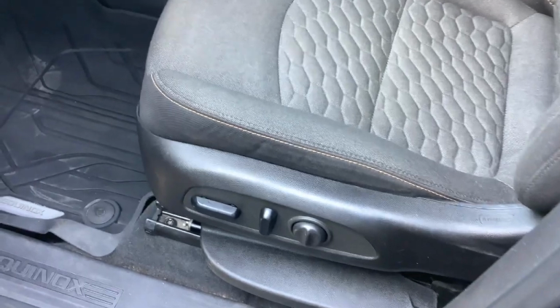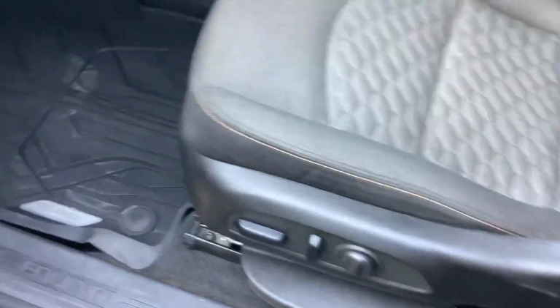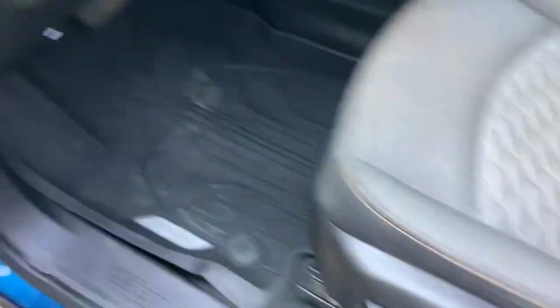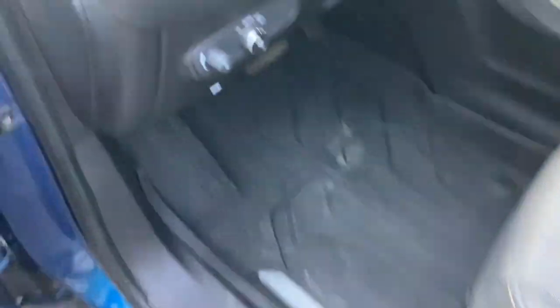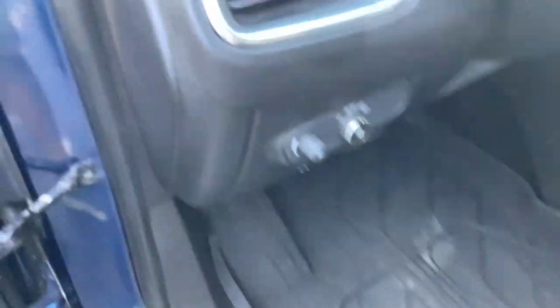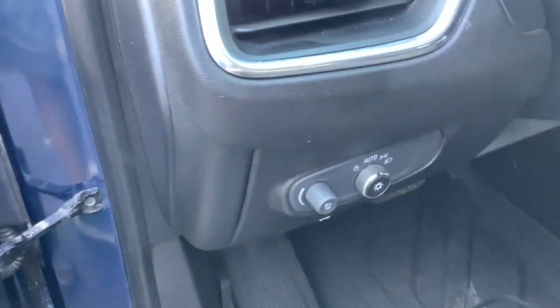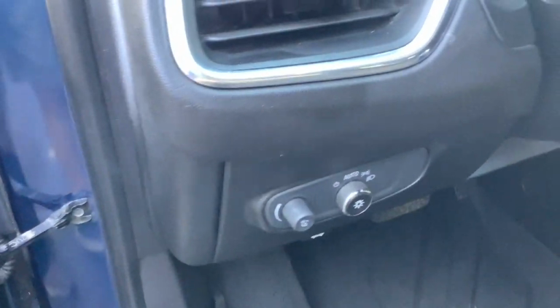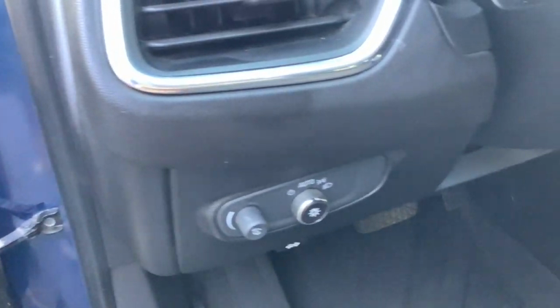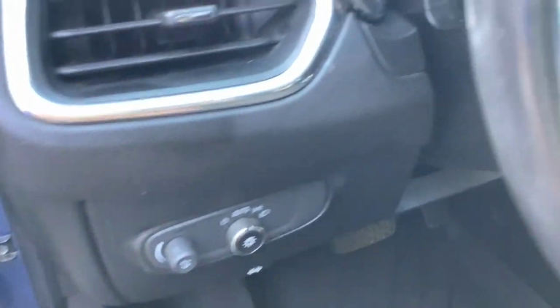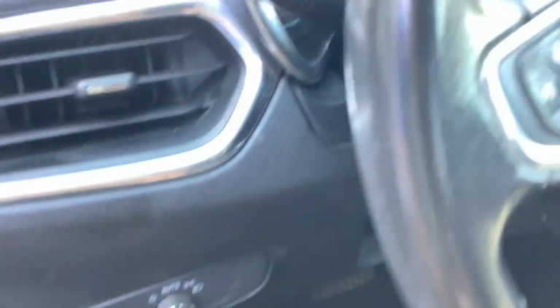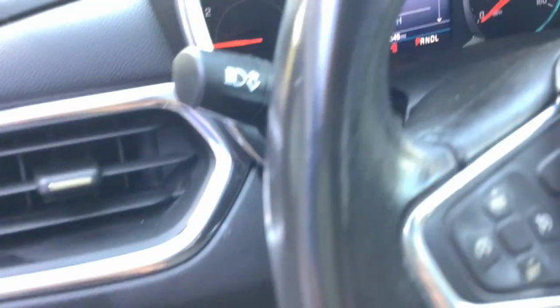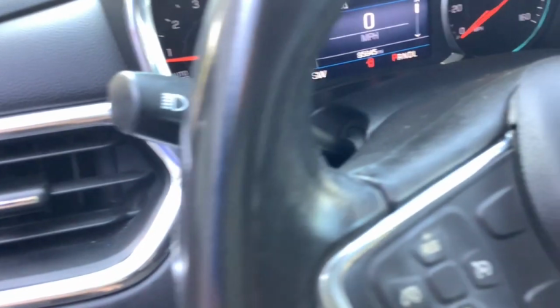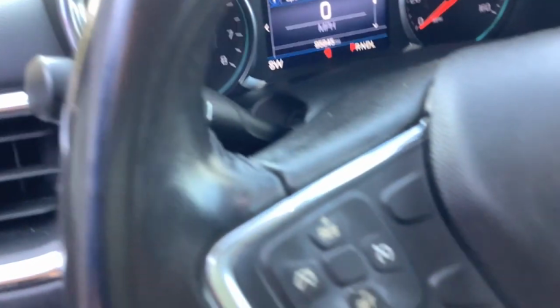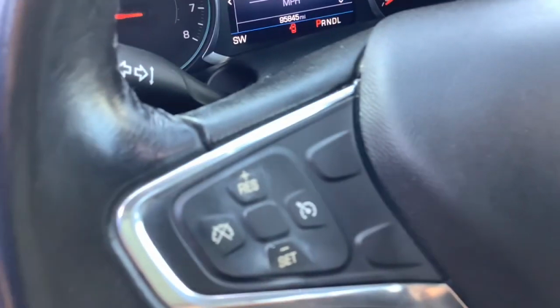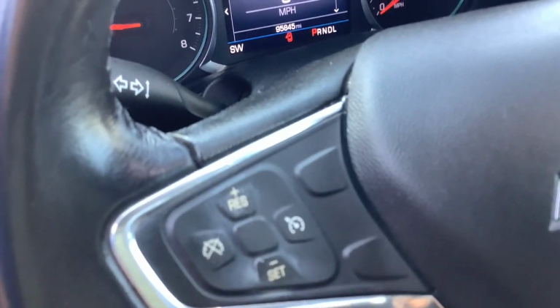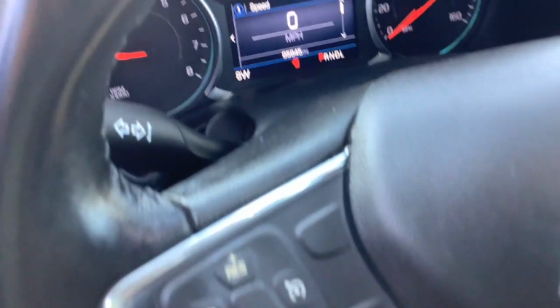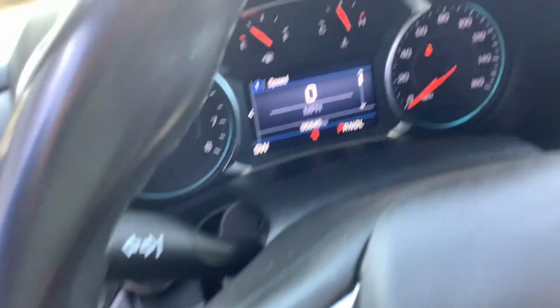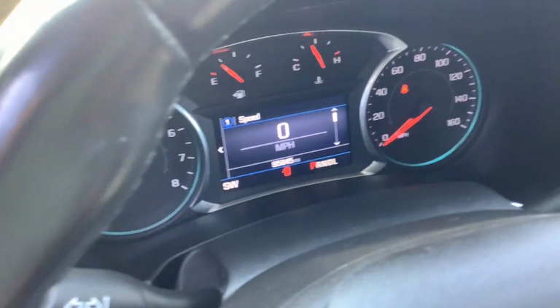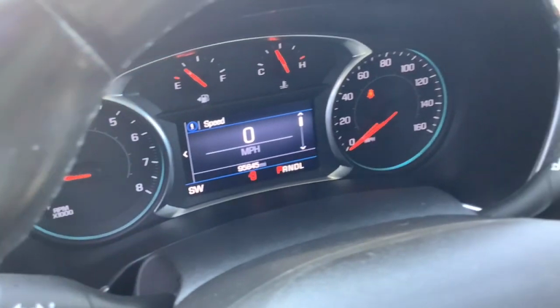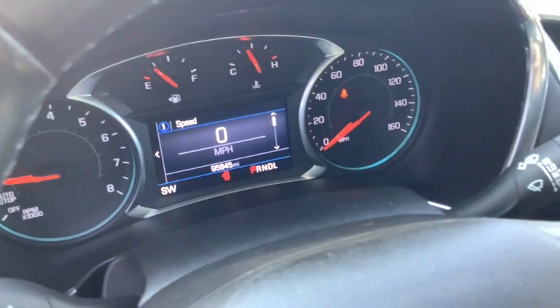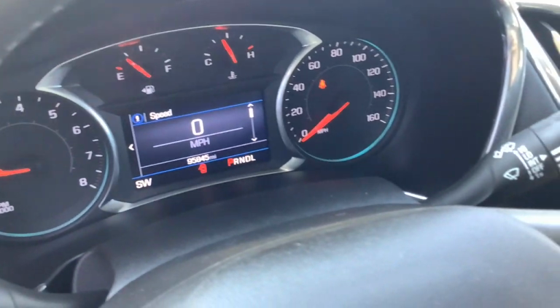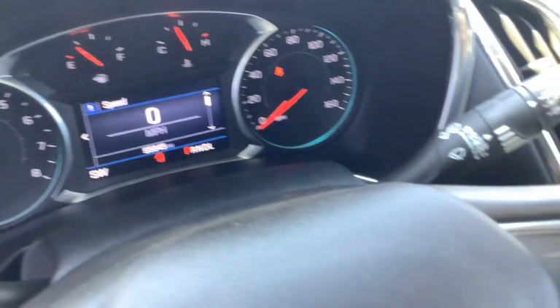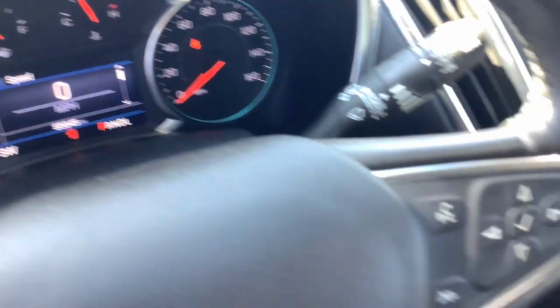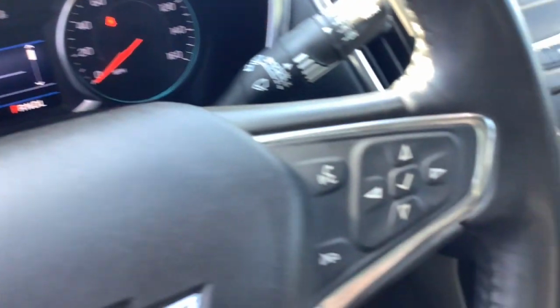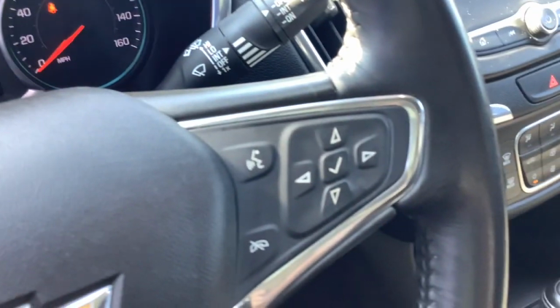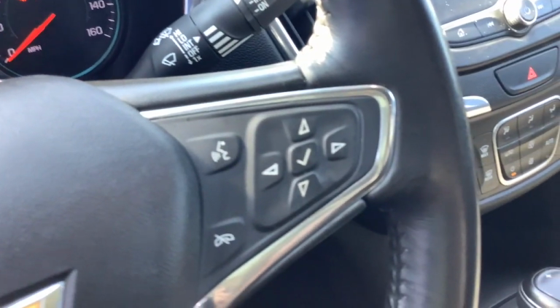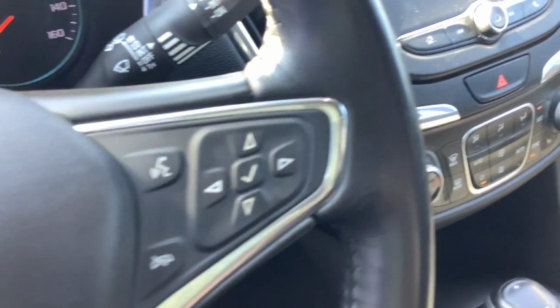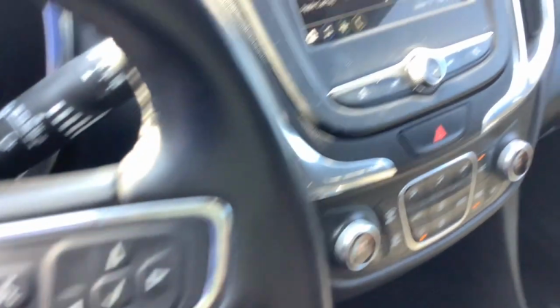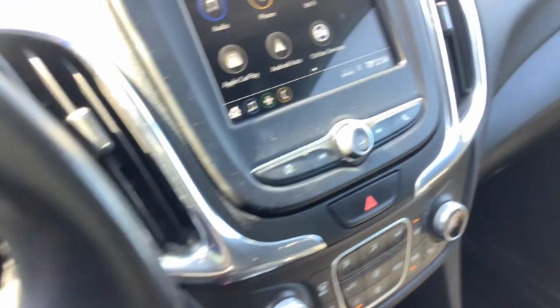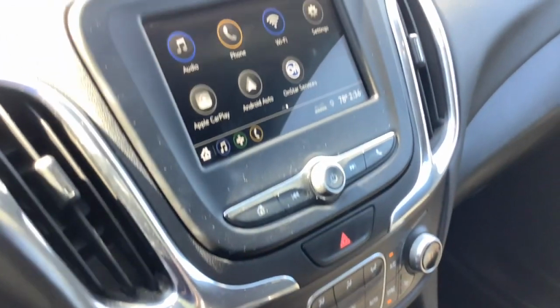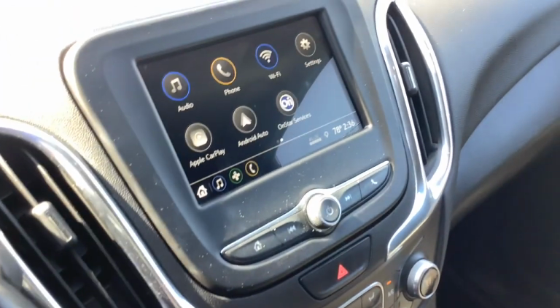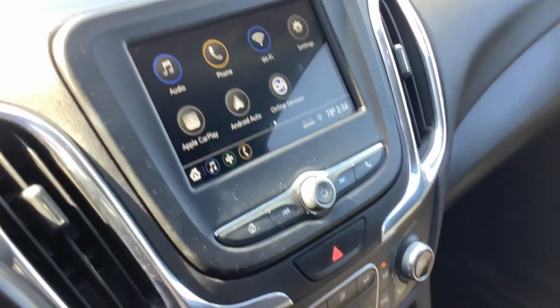The following are some of this vehicle's highlighted options: Apple CarPlay and/or Android Auto, touchscreen infotainment system, and proximity key entry.